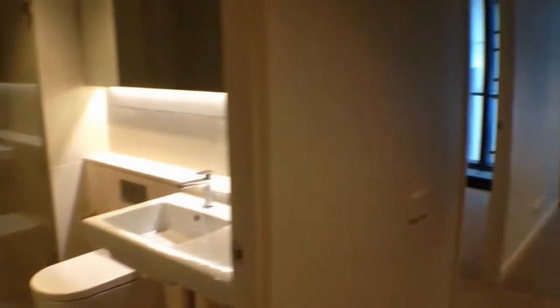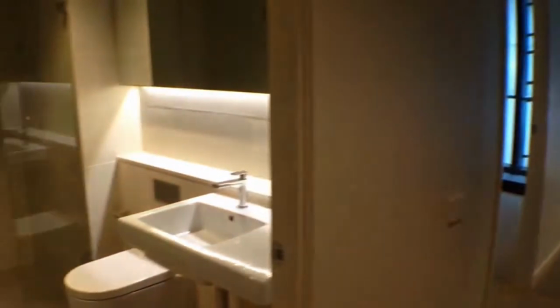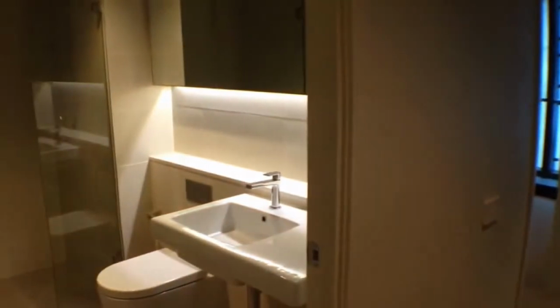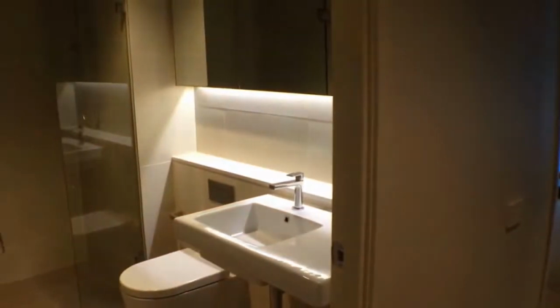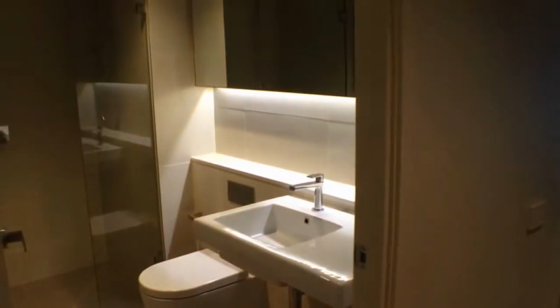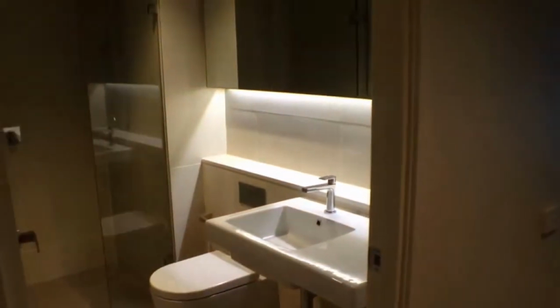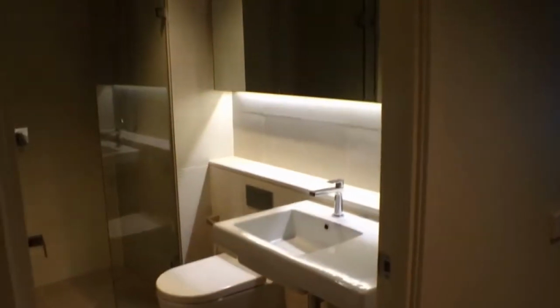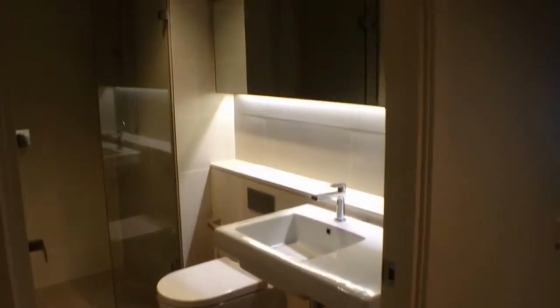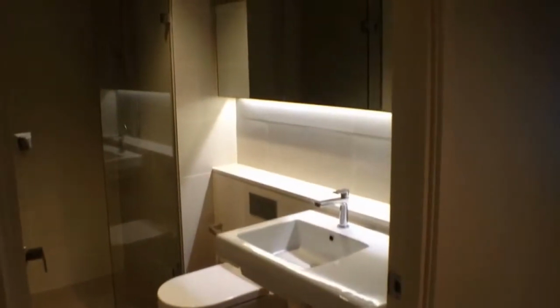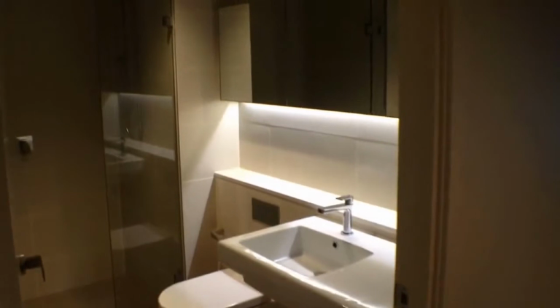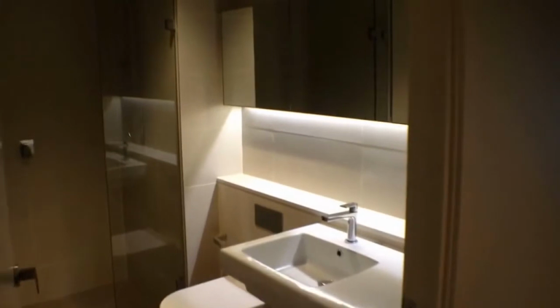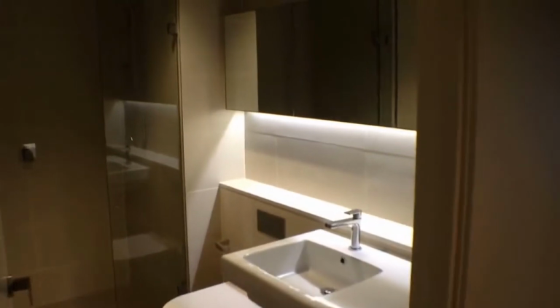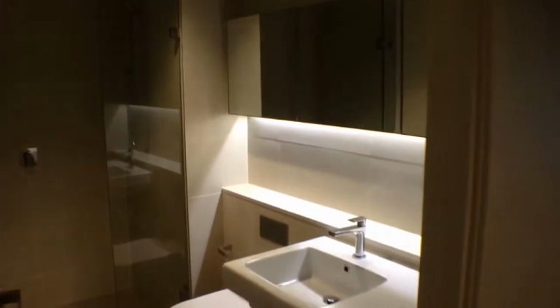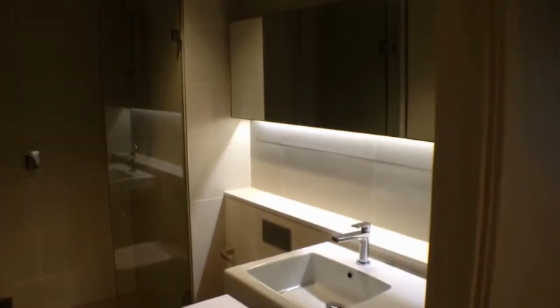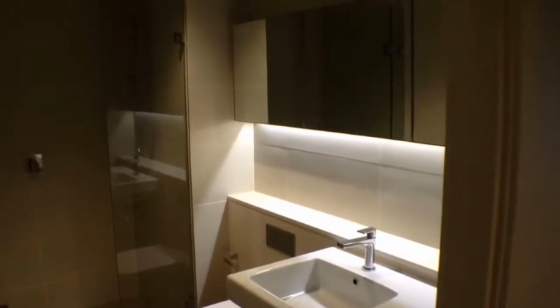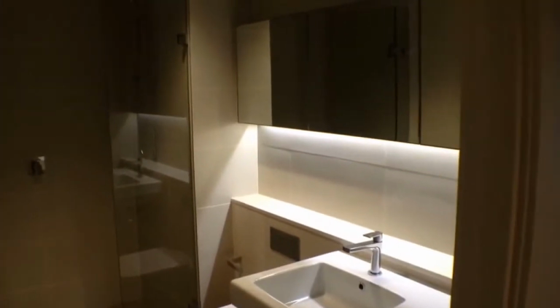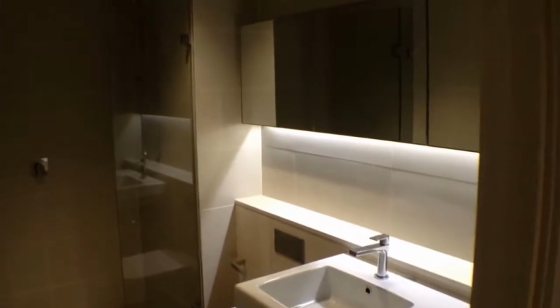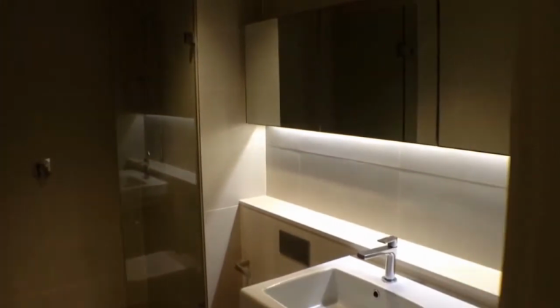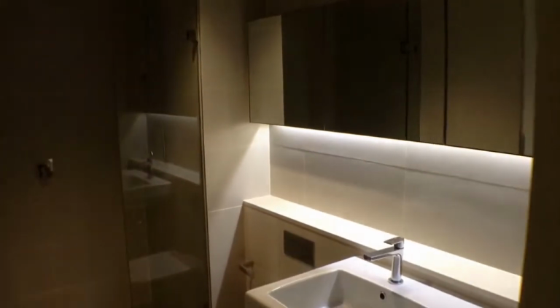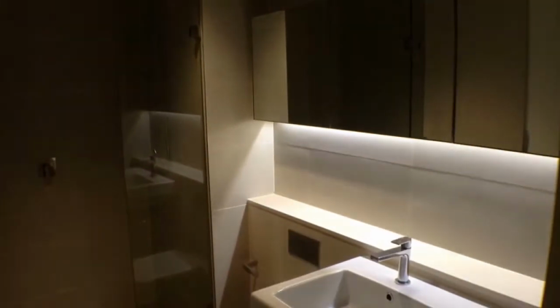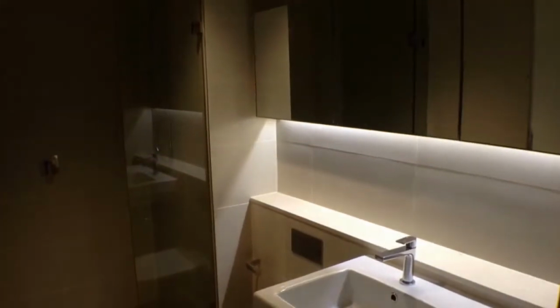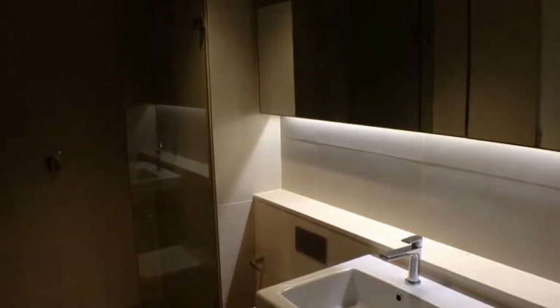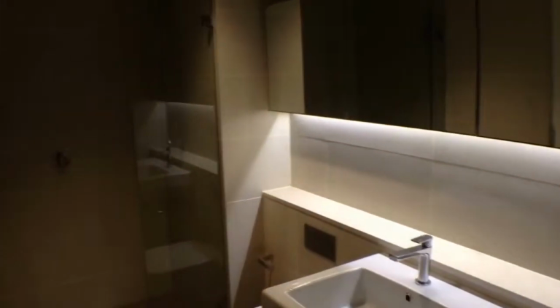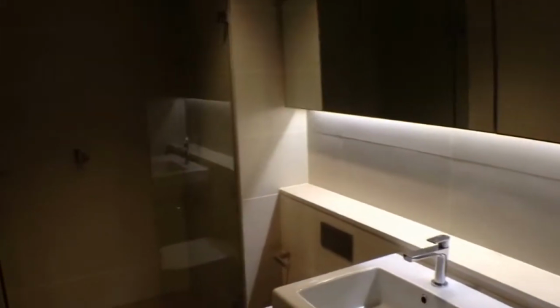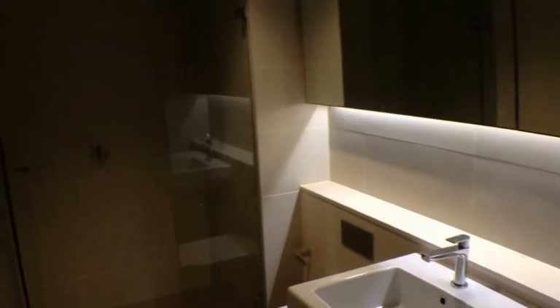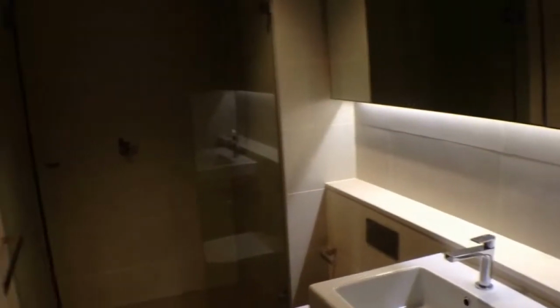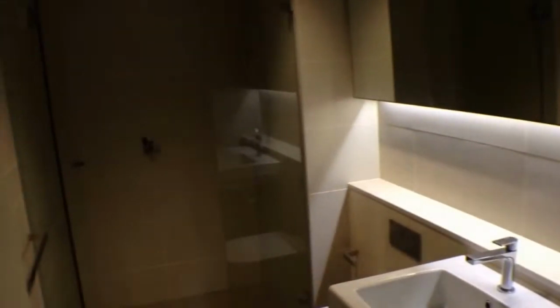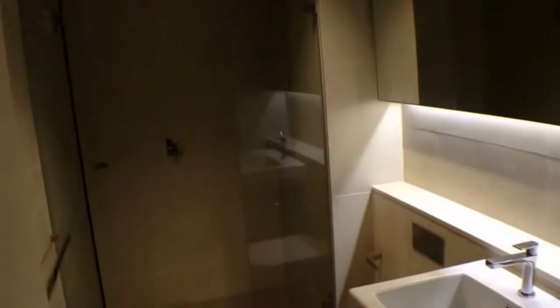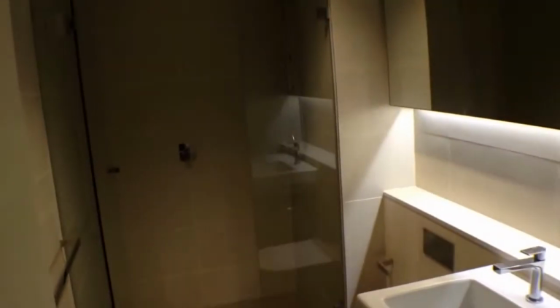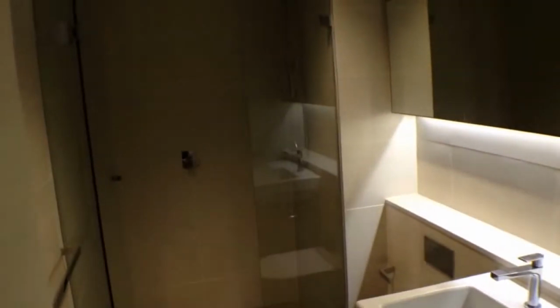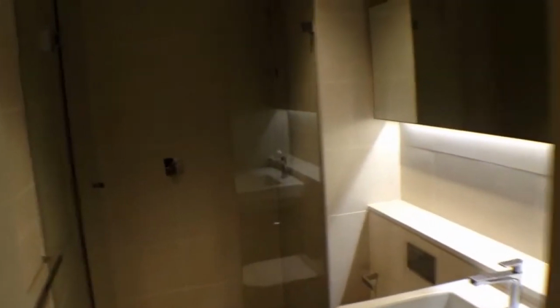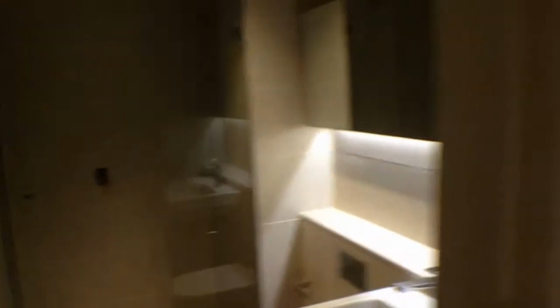A very smart bathroom with plenty of storage behind the mirrors on the right there, and also a euro laundry behind the entrance door here.